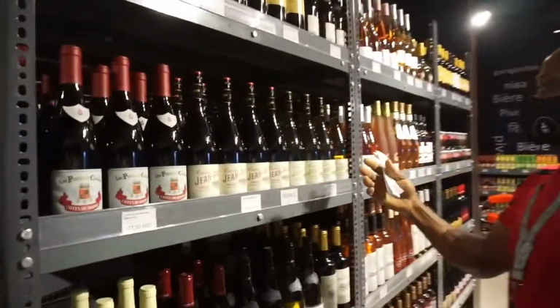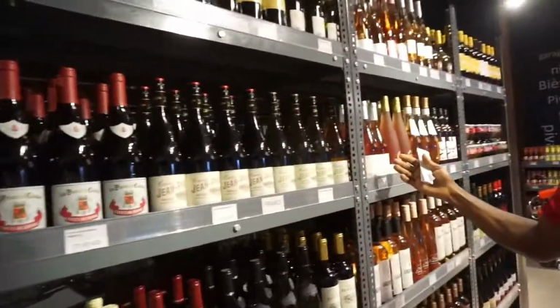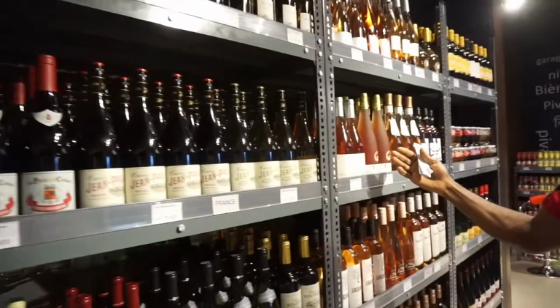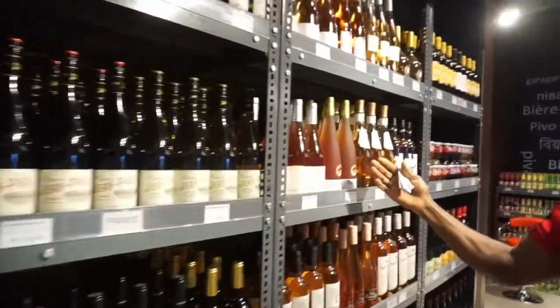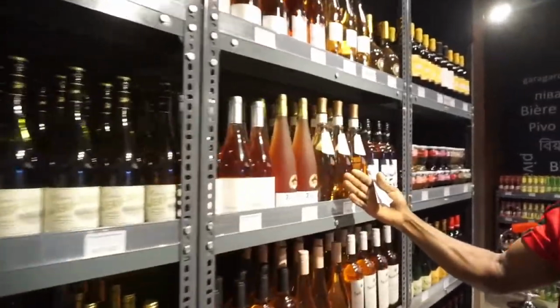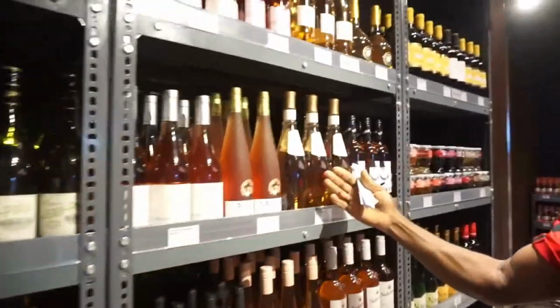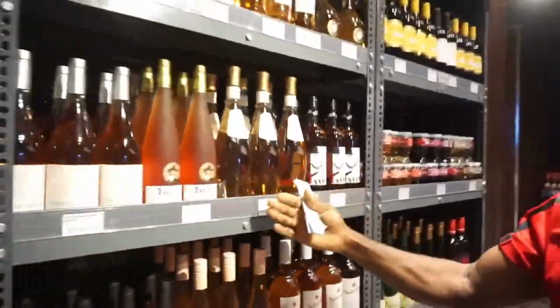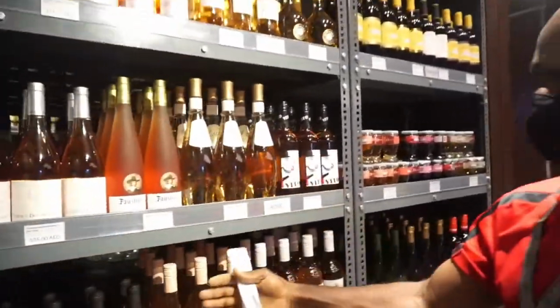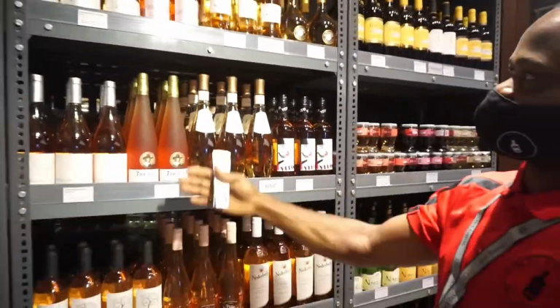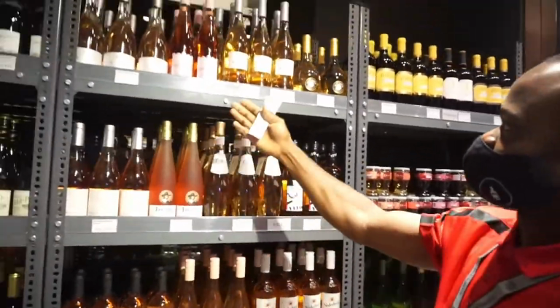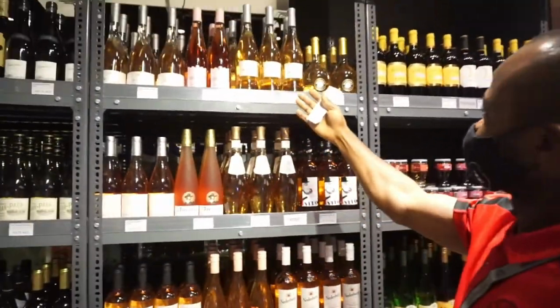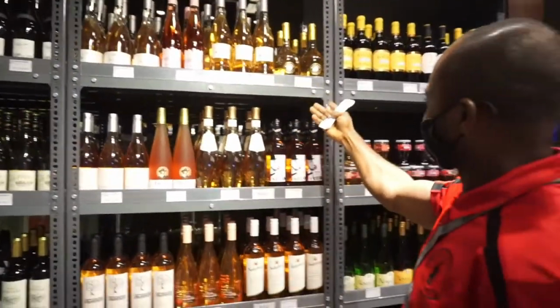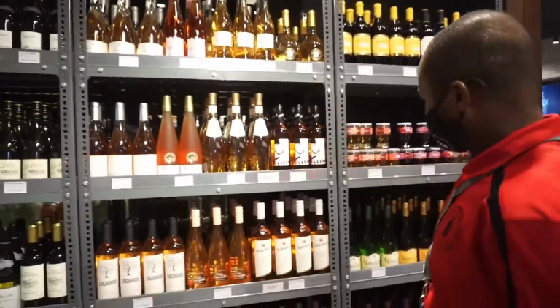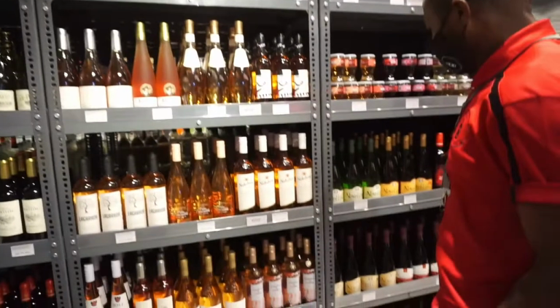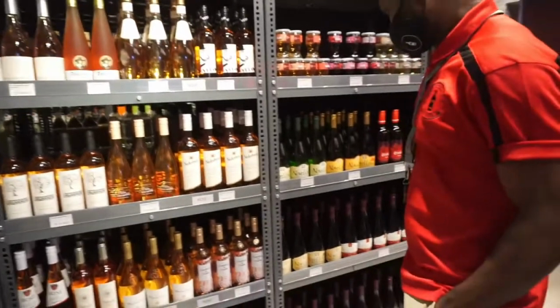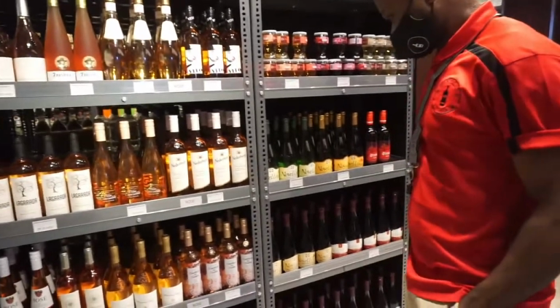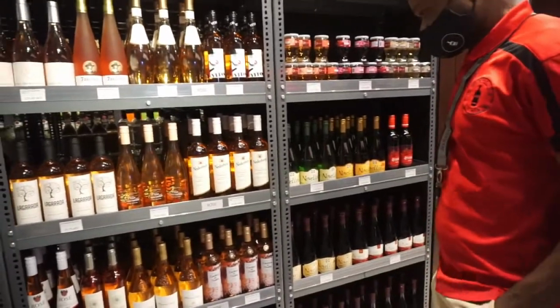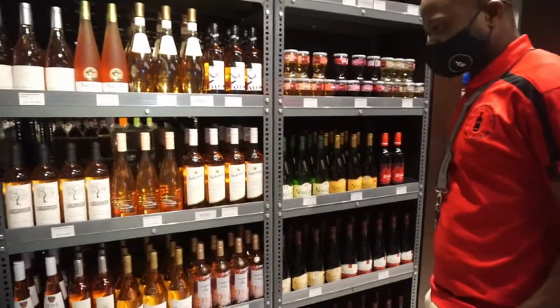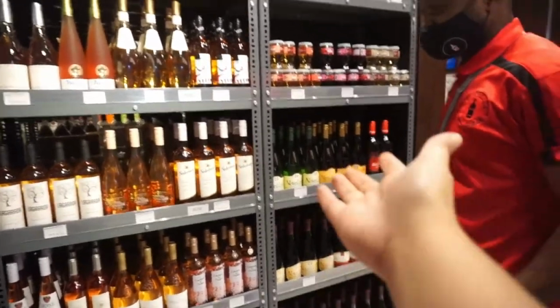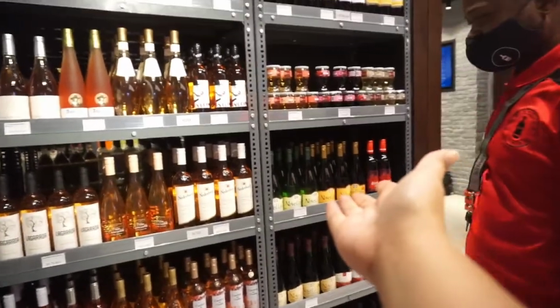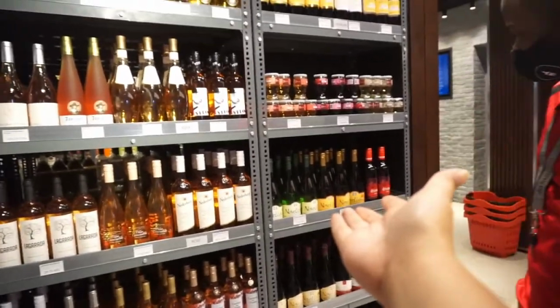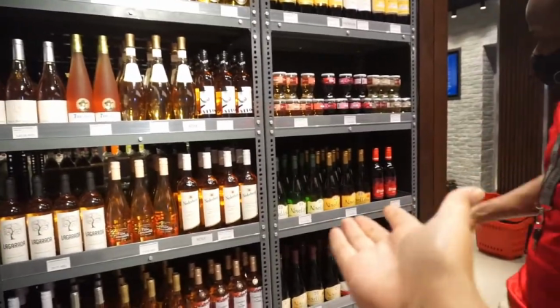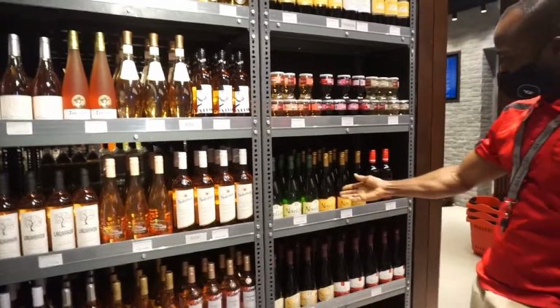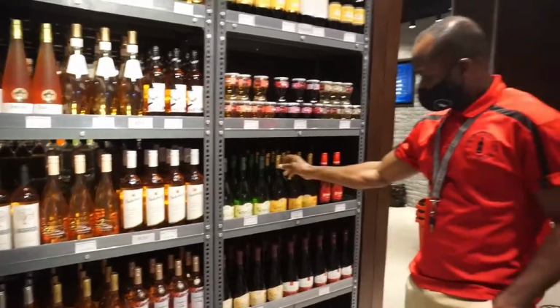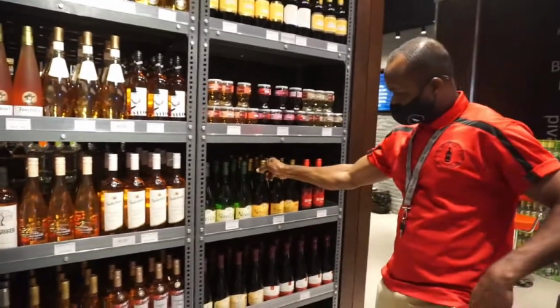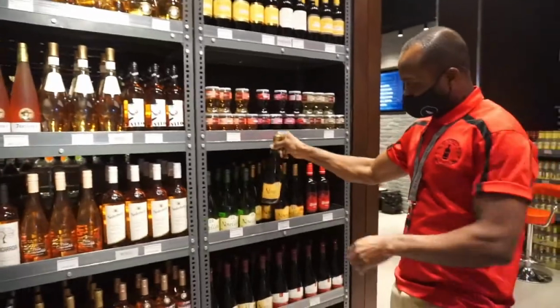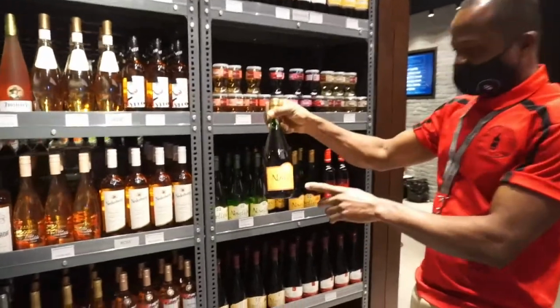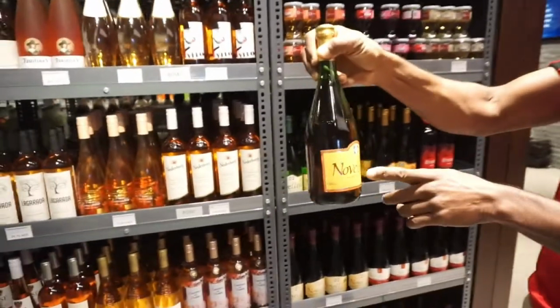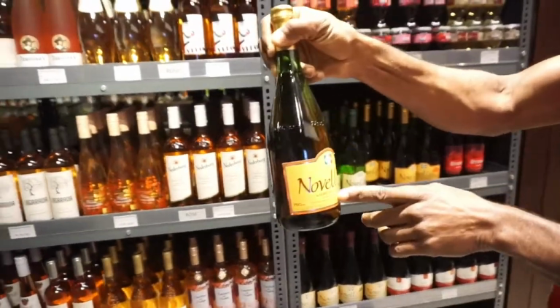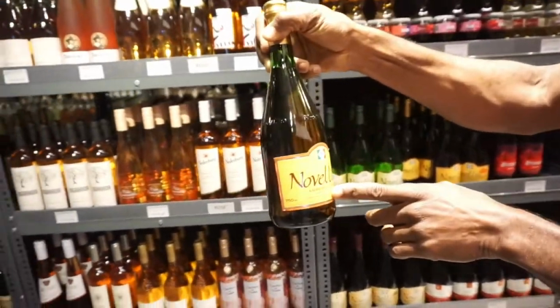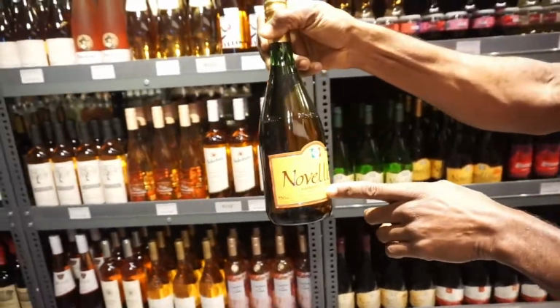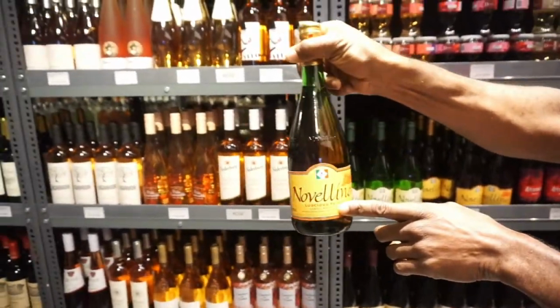We have rosé wines, a lot of rosé wines. Novelino — yes. Cabernet Sauvignon wine. This is one of the best wines also. Novelino.